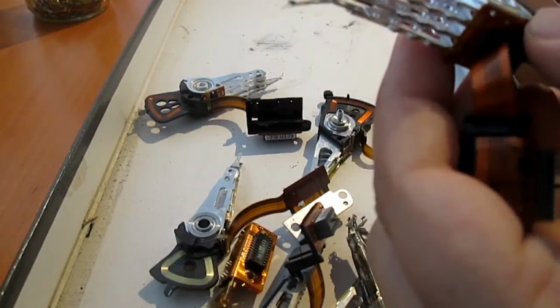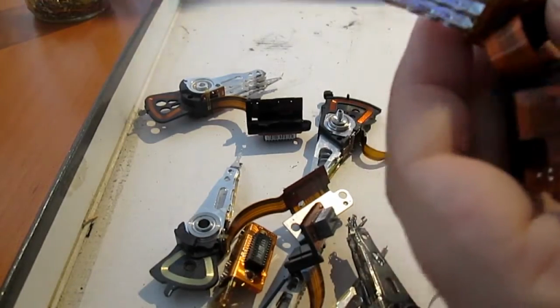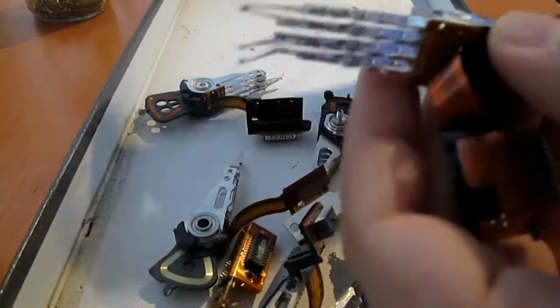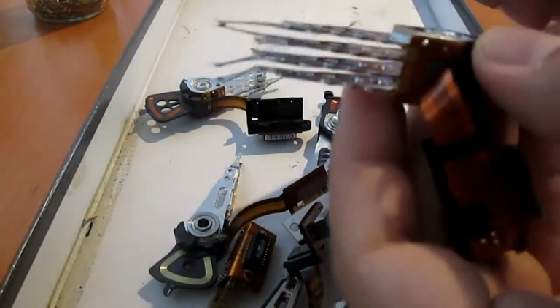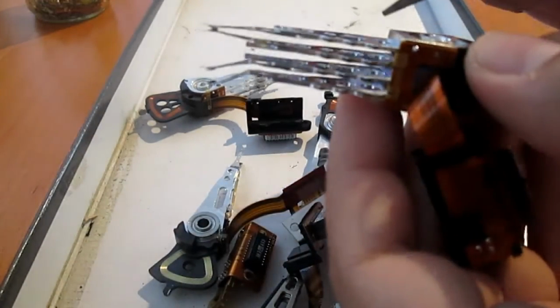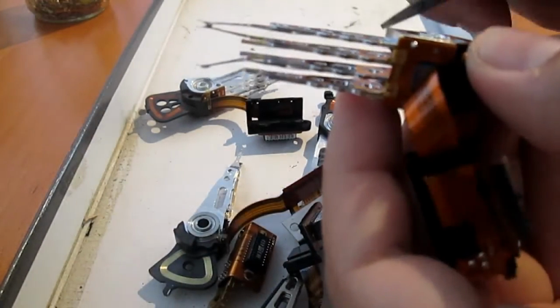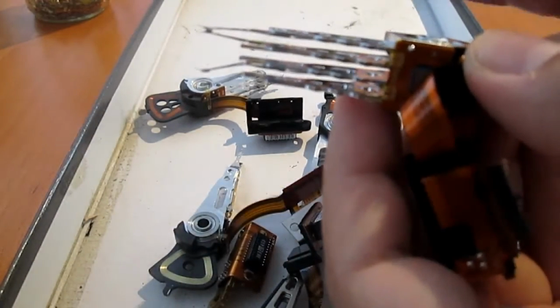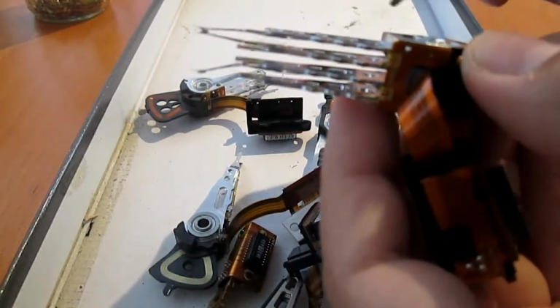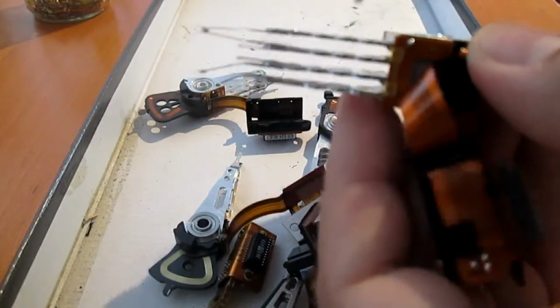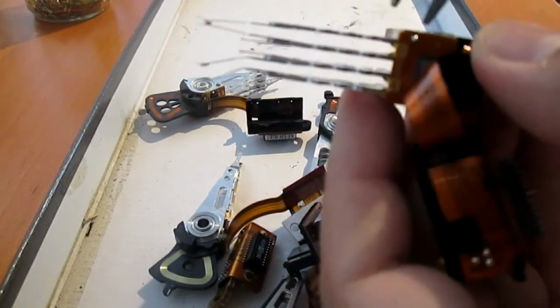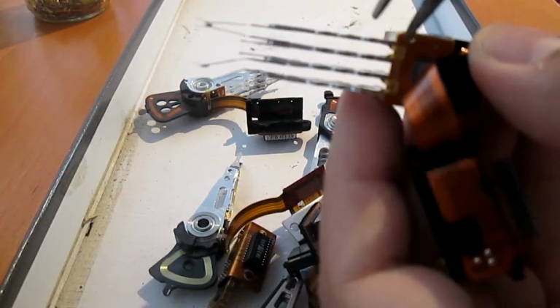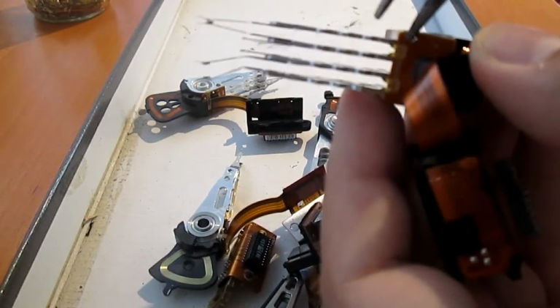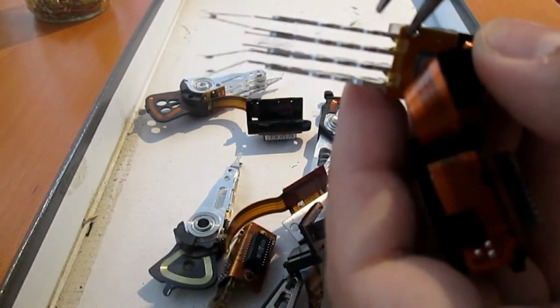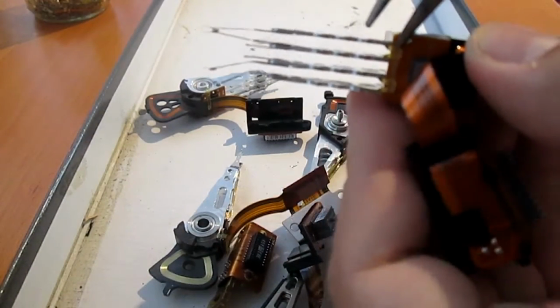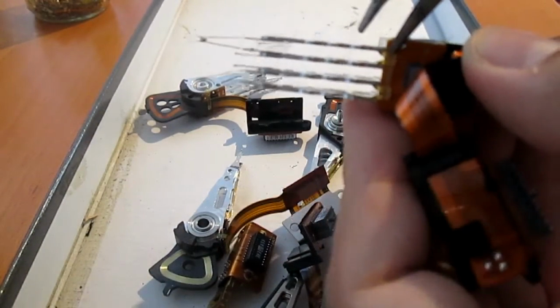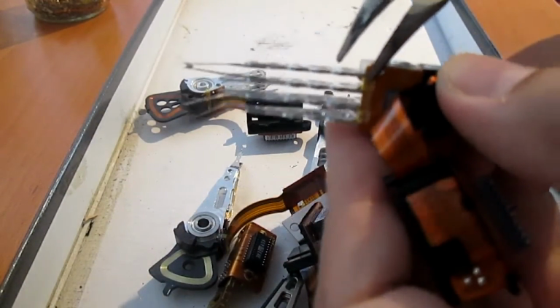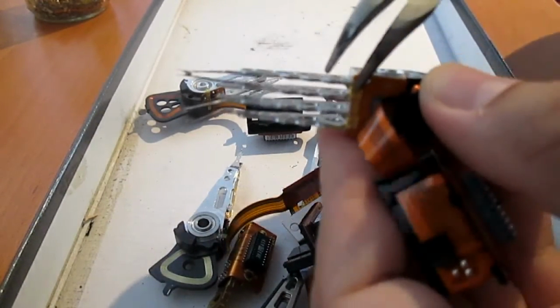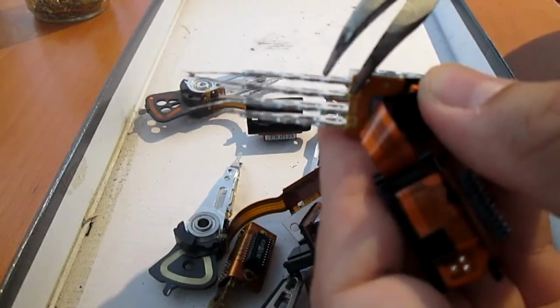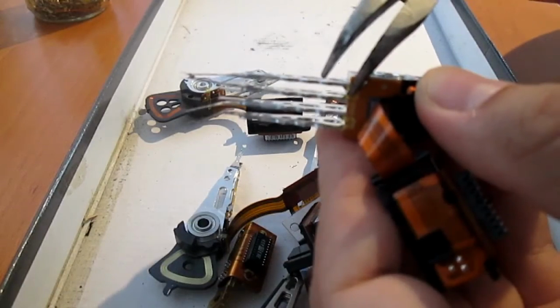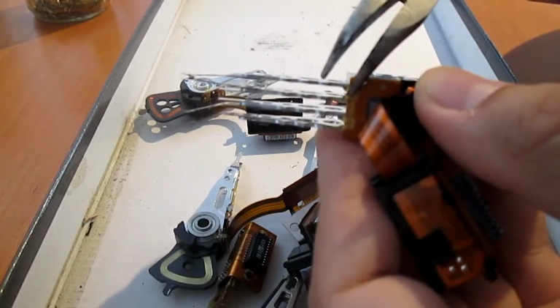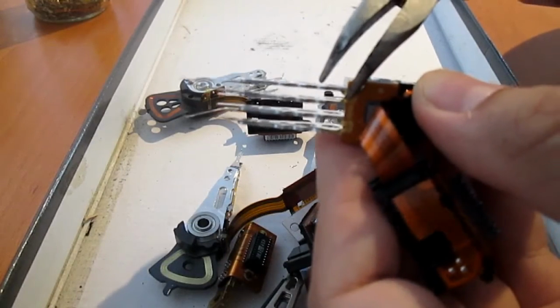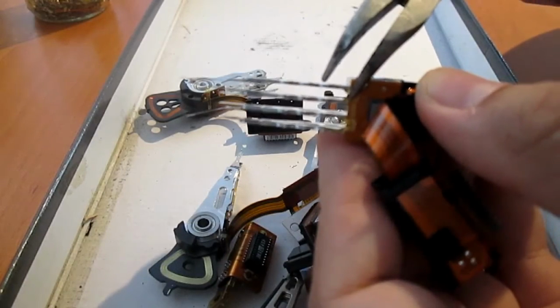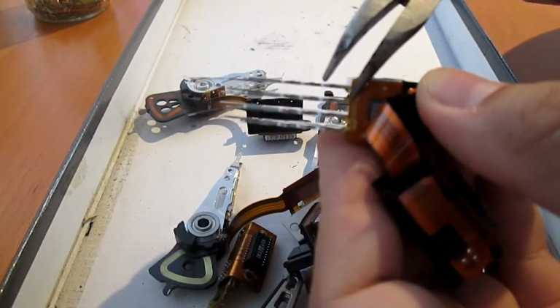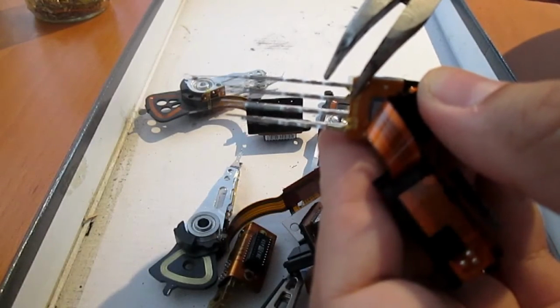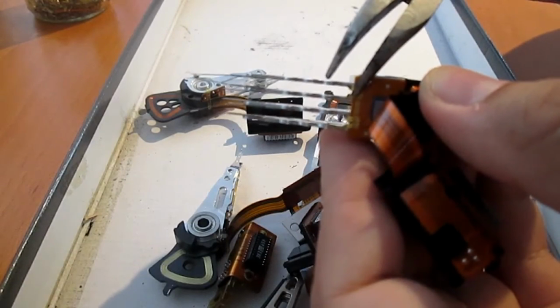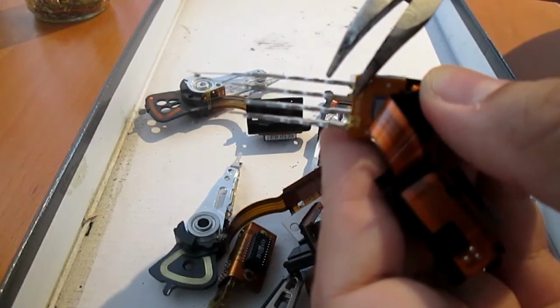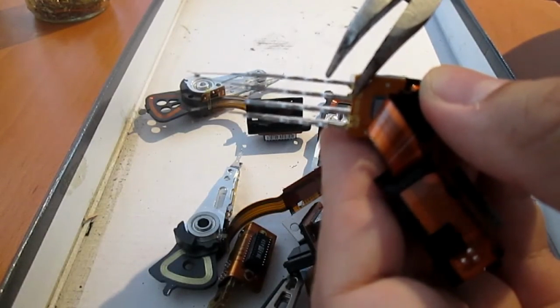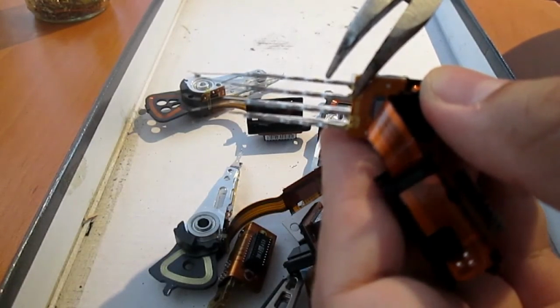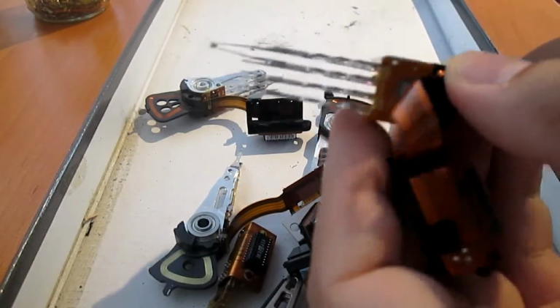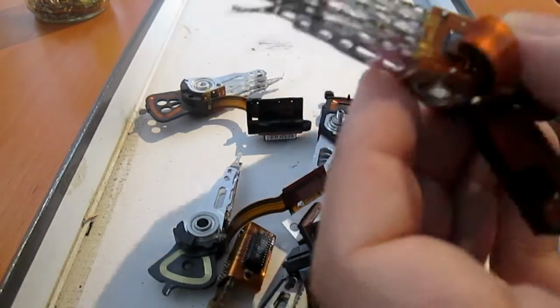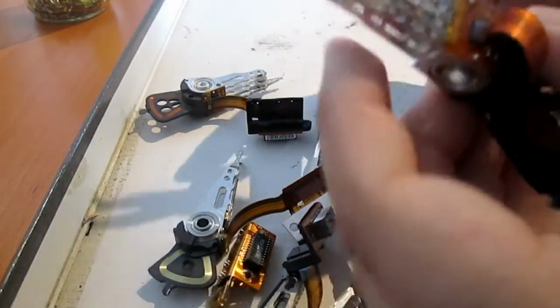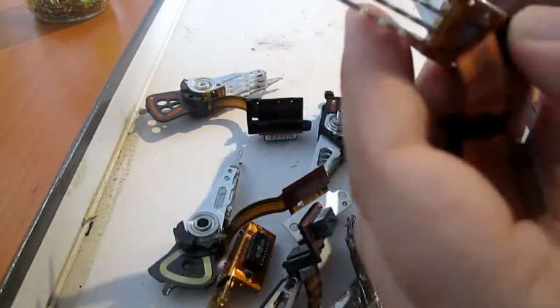I presume that a gold layer leads from the reading head on the arm to a ribbon cable. The other shiny stuff may be copper.